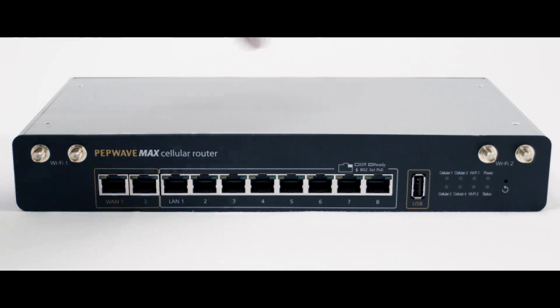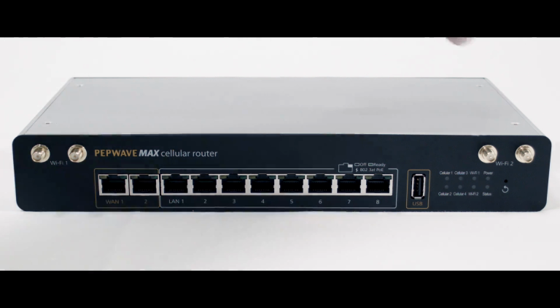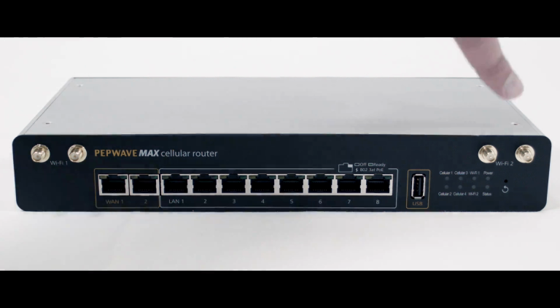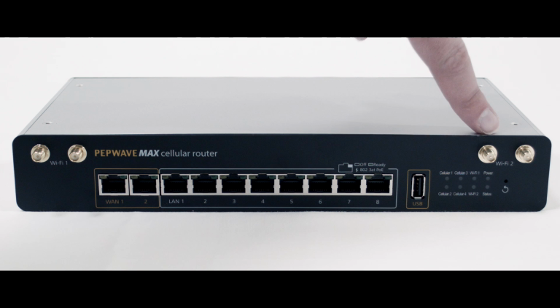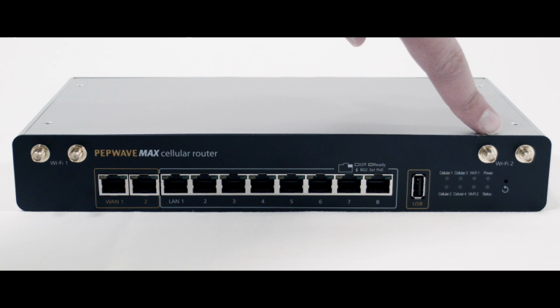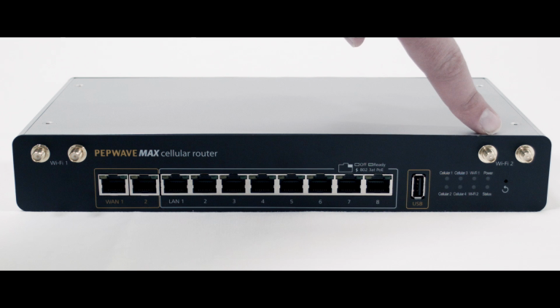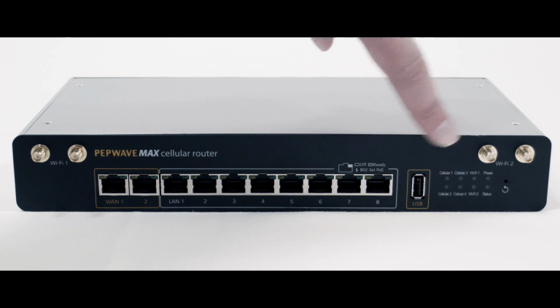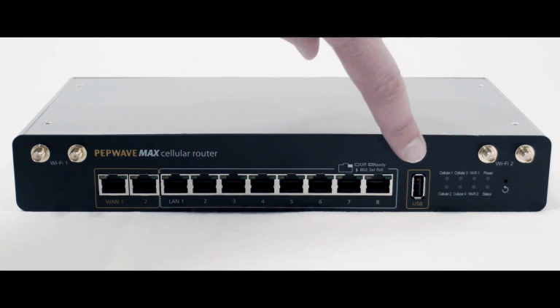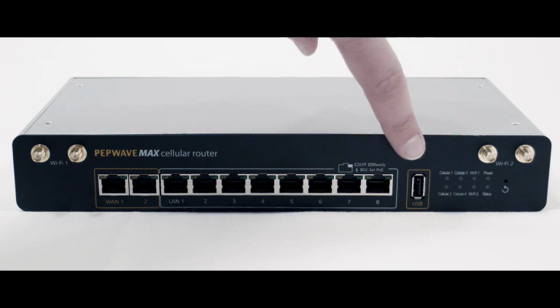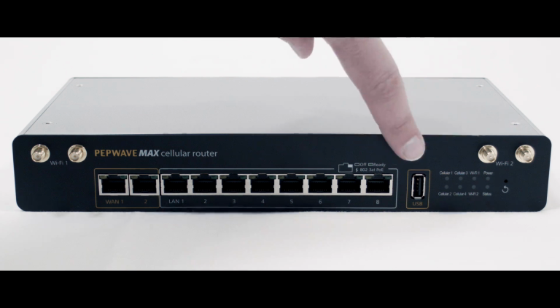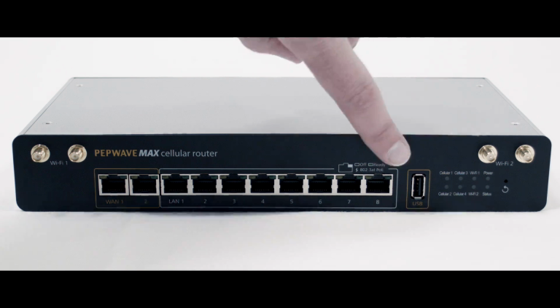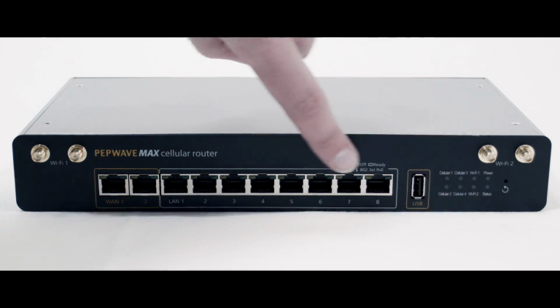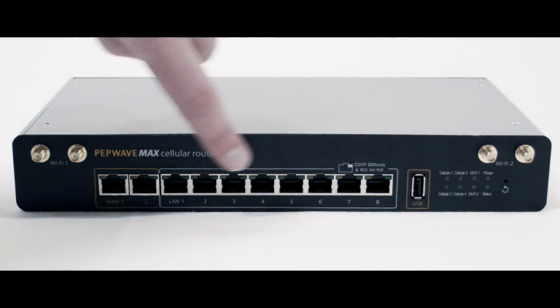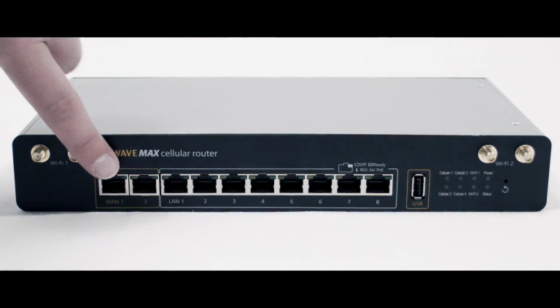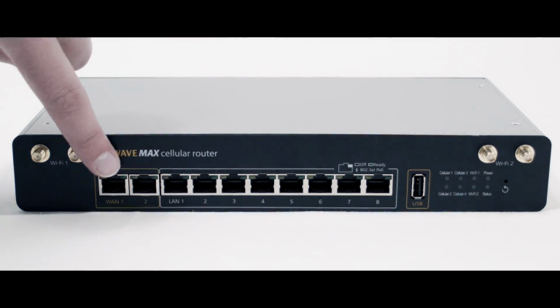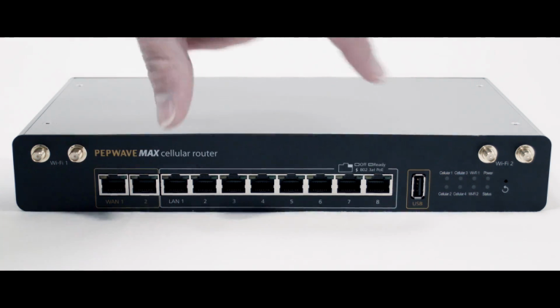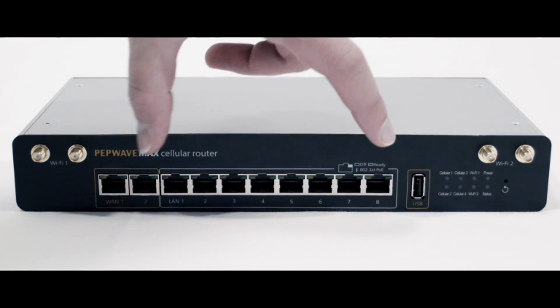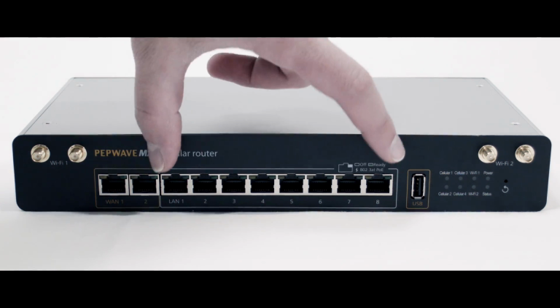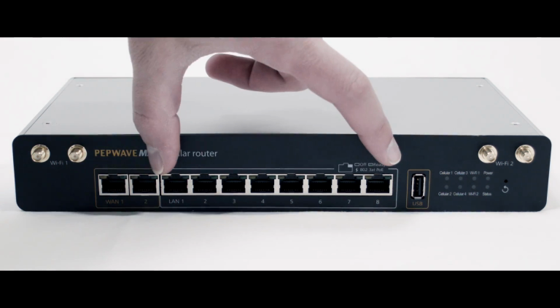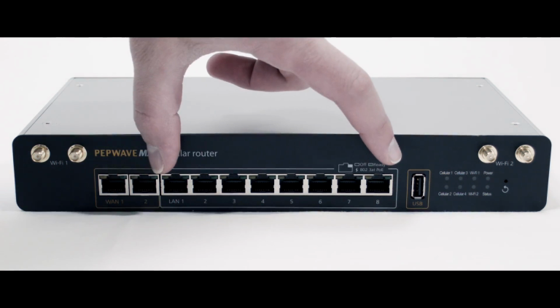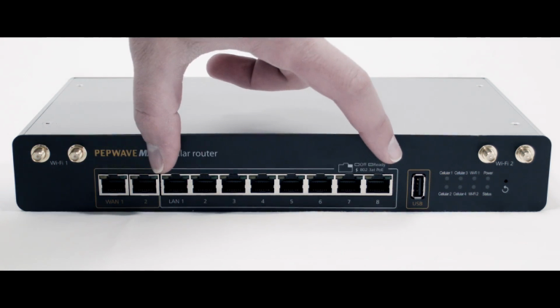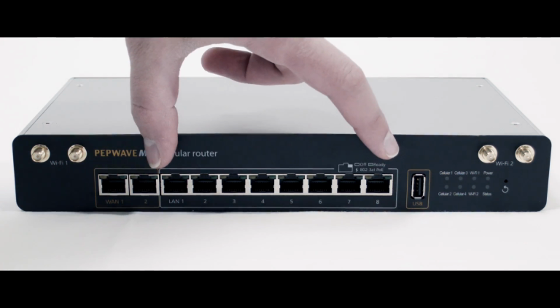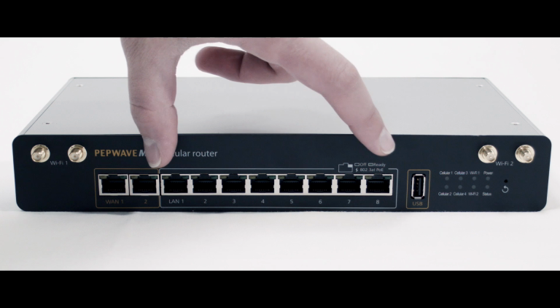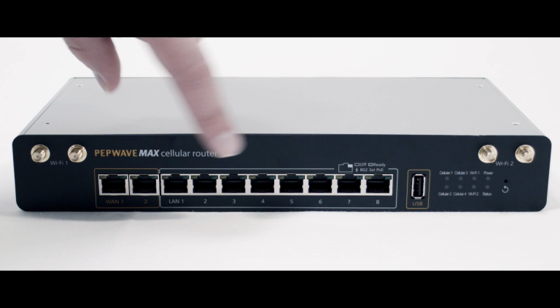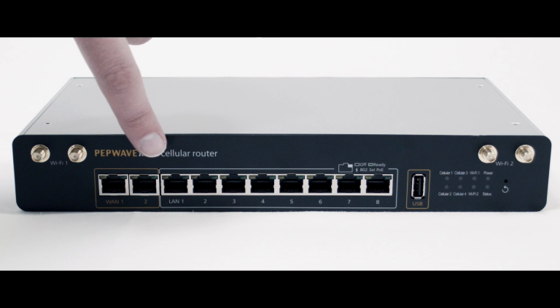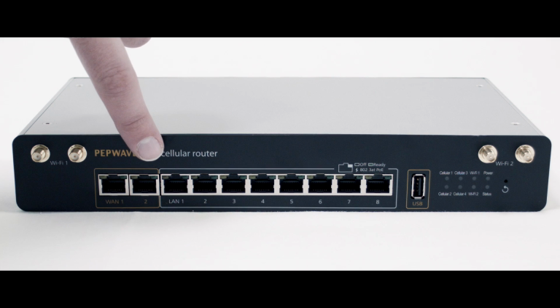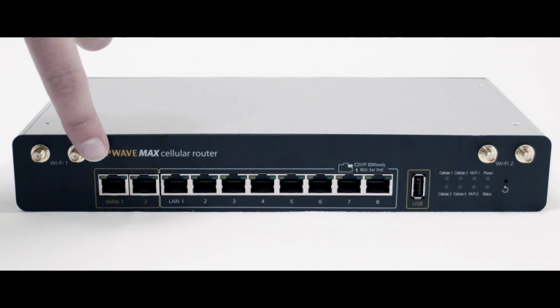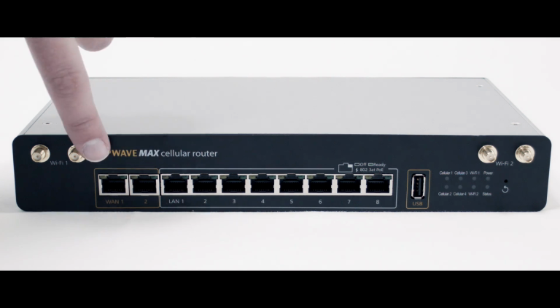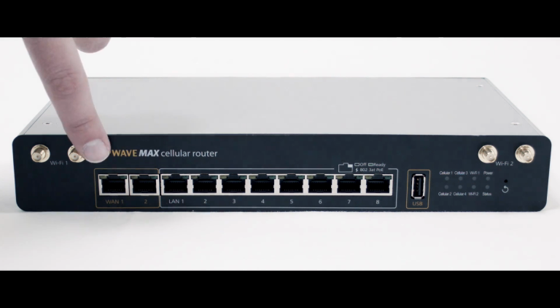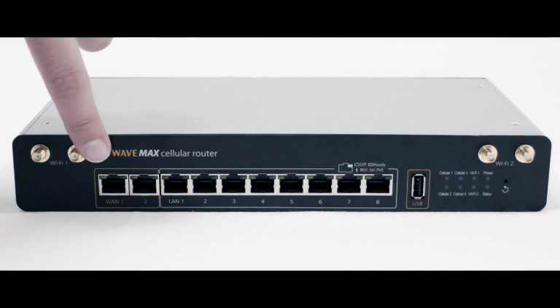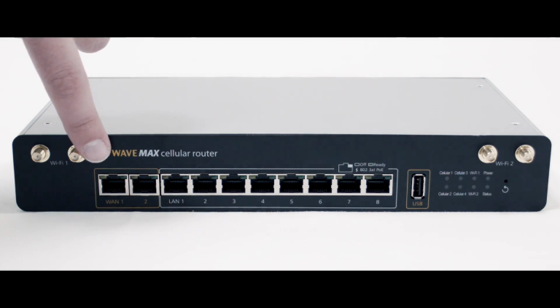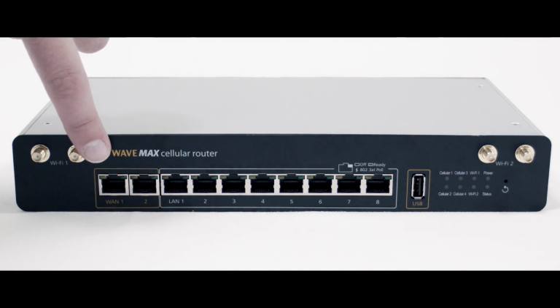On the front you have your Wi-Fi antenna connections, a USB port, eight LAN connections that are PoE capable, and two individual WAN connections for wired internet sources.